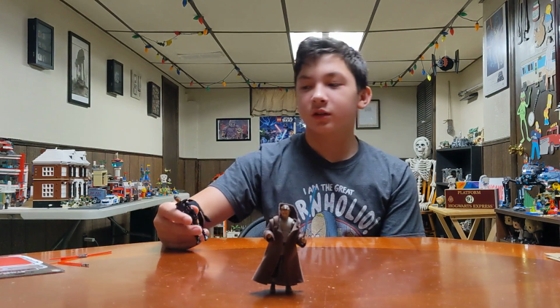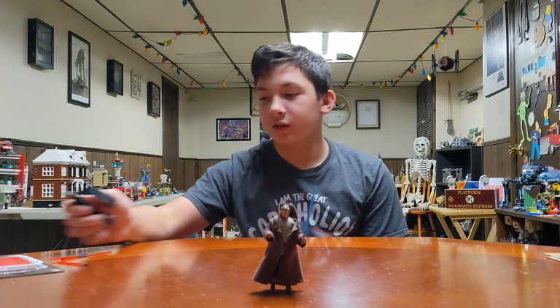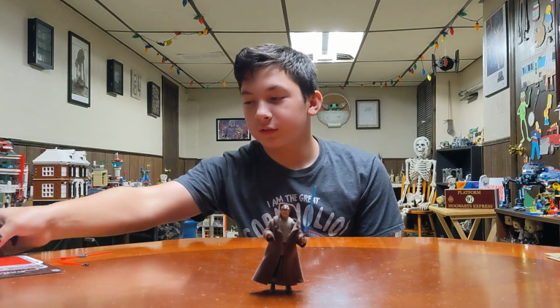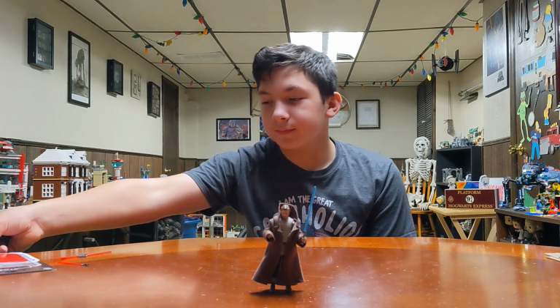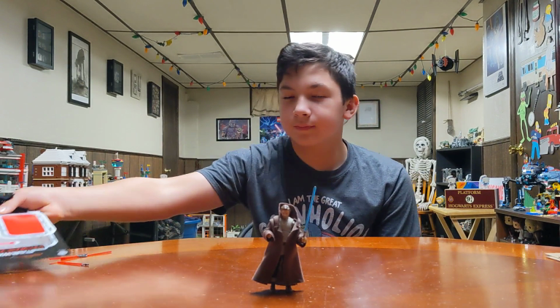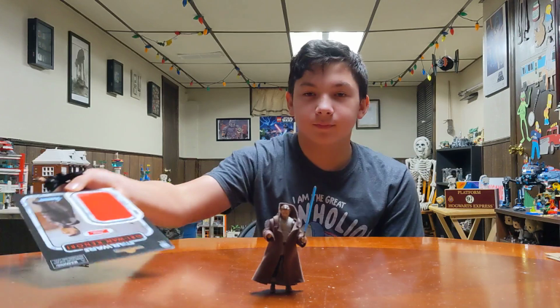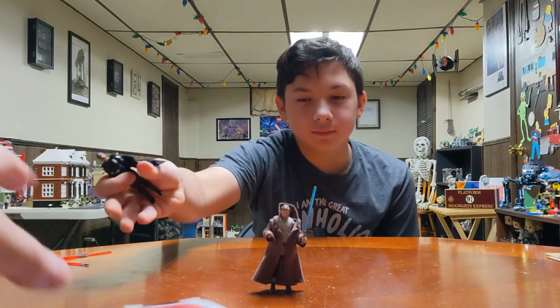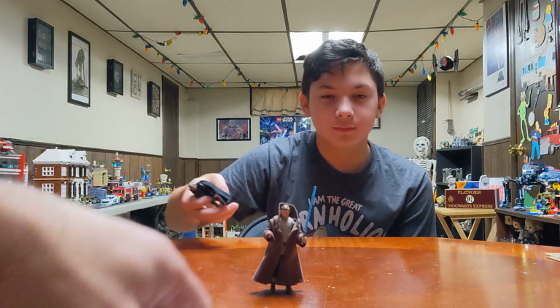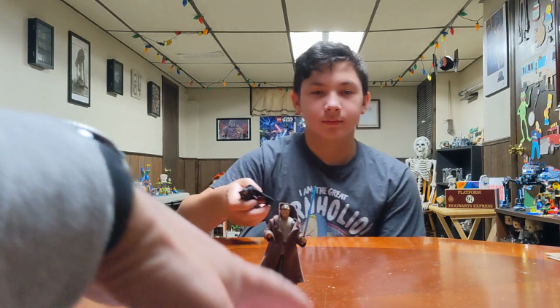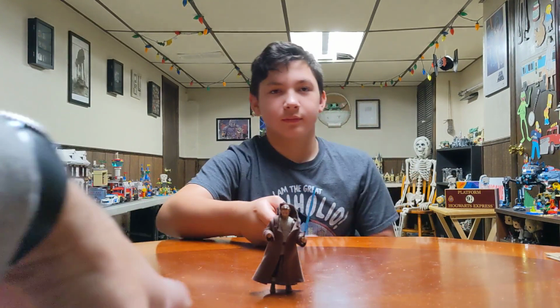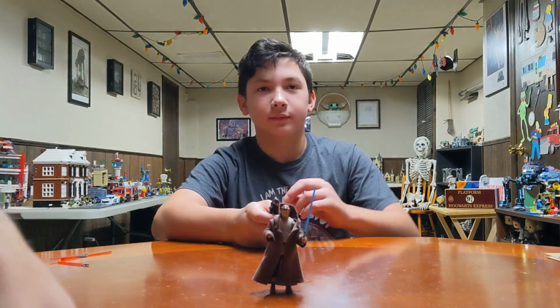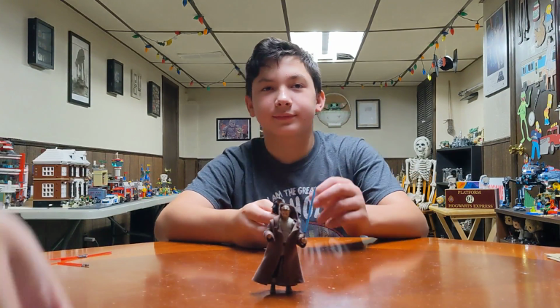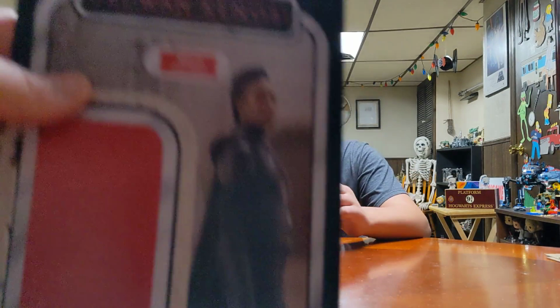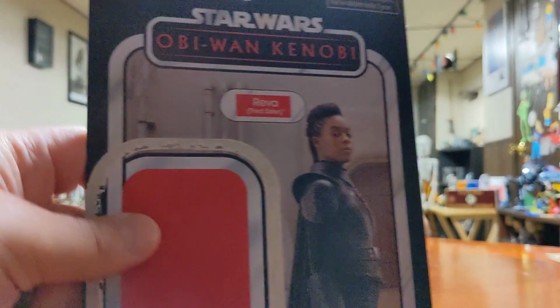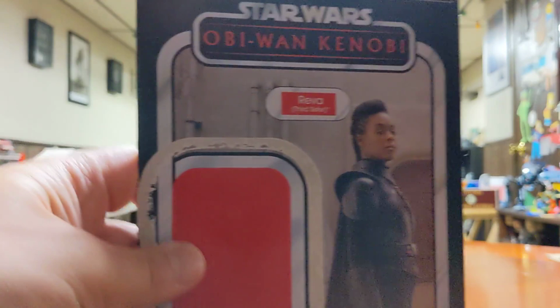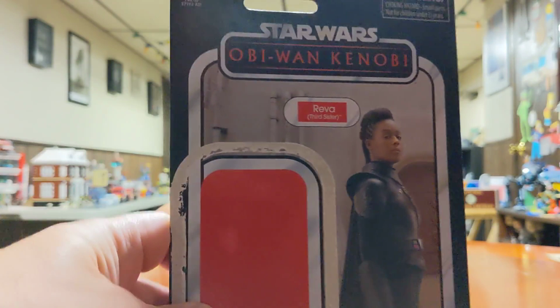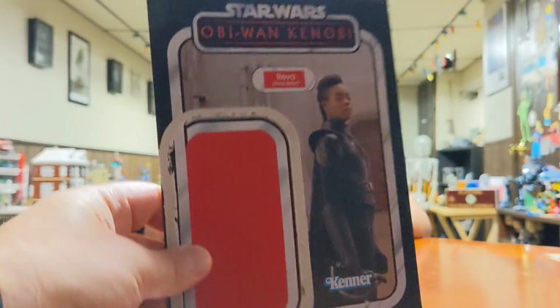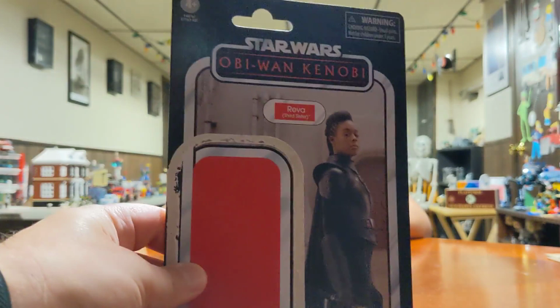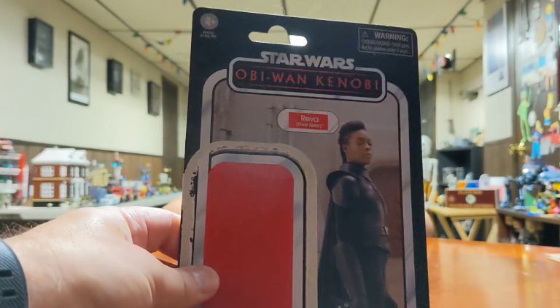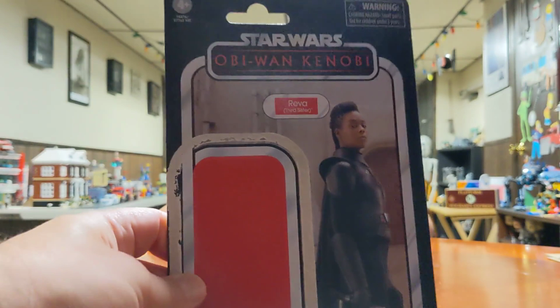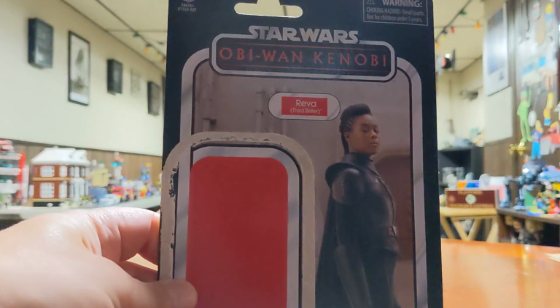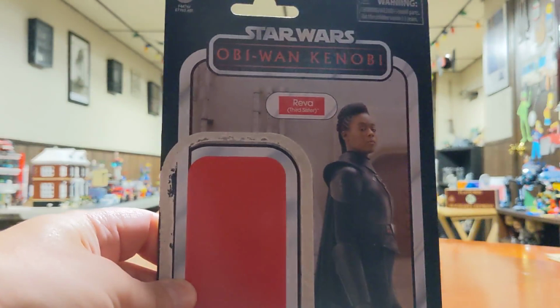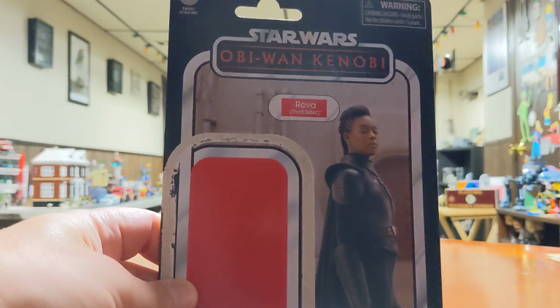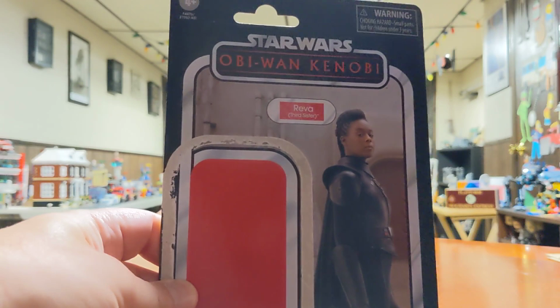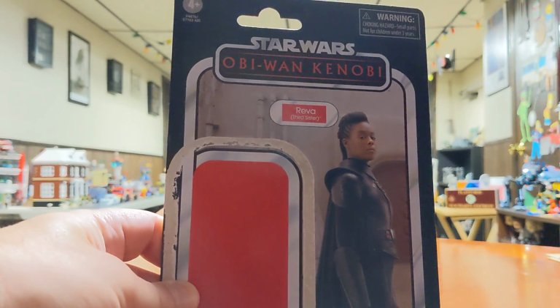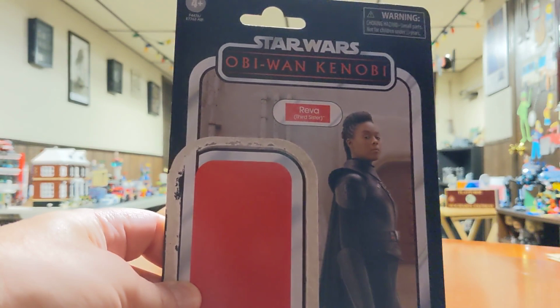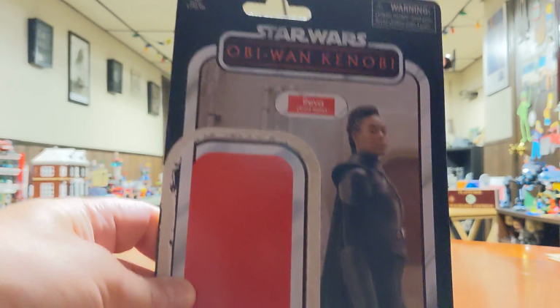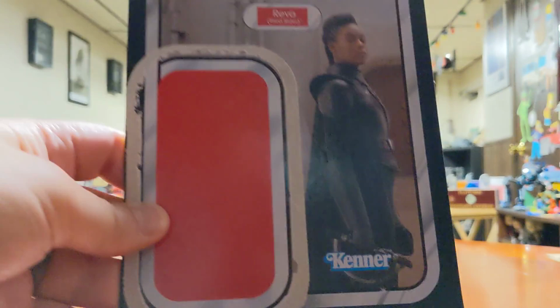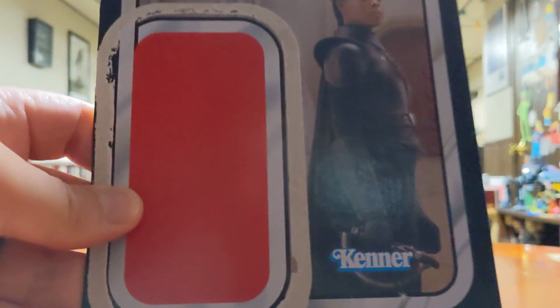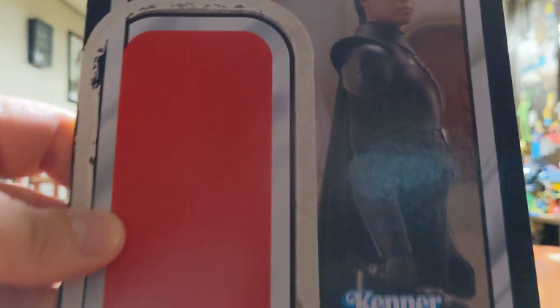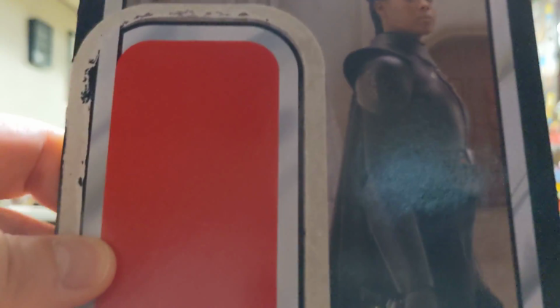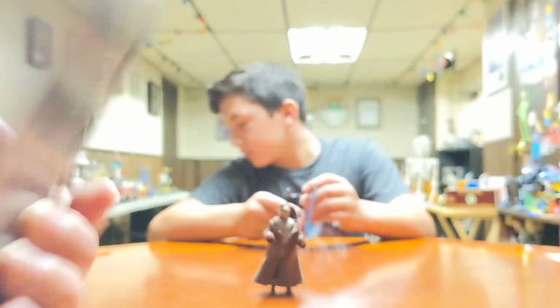Can we see the box she came in? There was a plastic thing on here — he took it off. If you see, it's the retro packaging, but whatever the new show is, that's what they put it on. So, there's... that's Reva, not Obi-Wan.